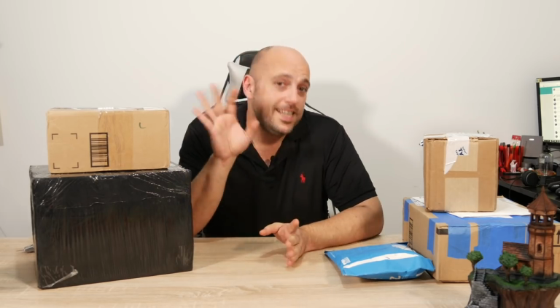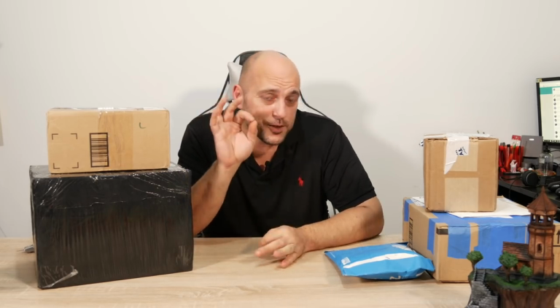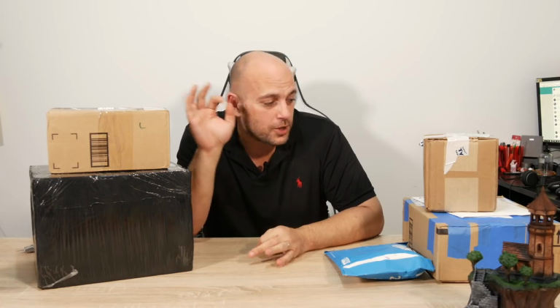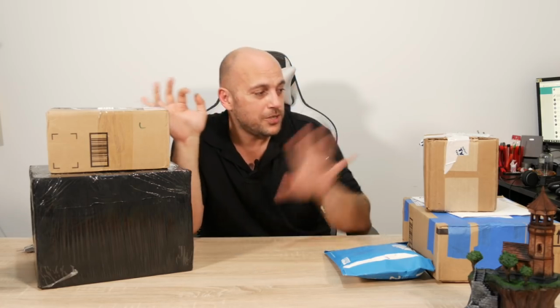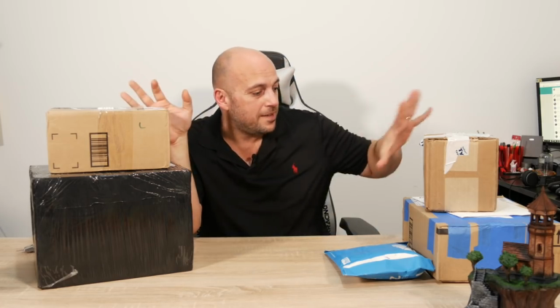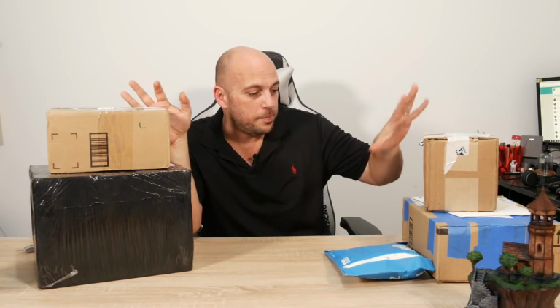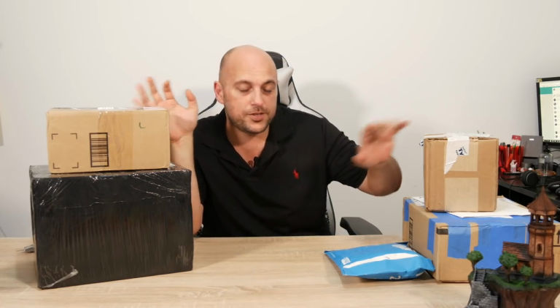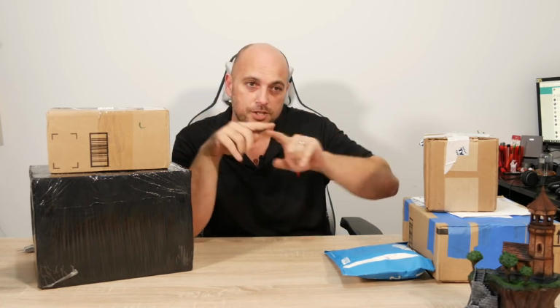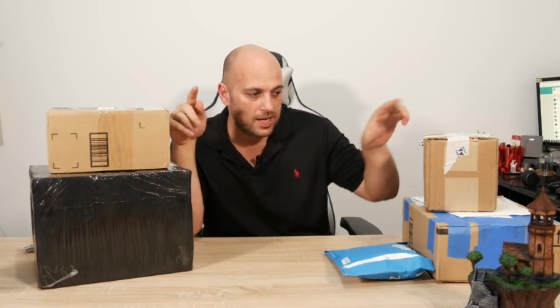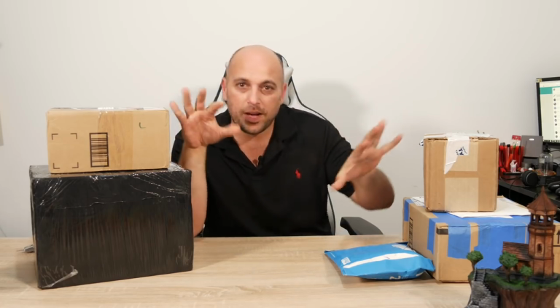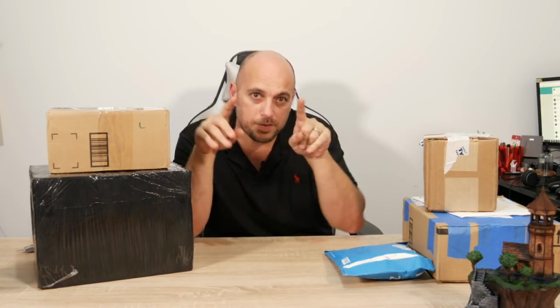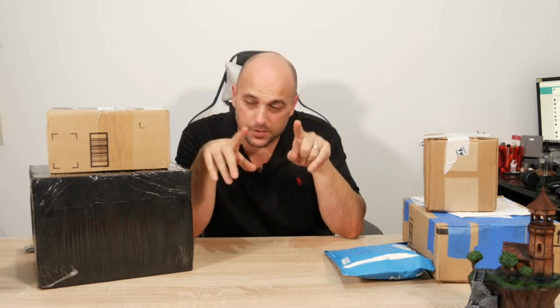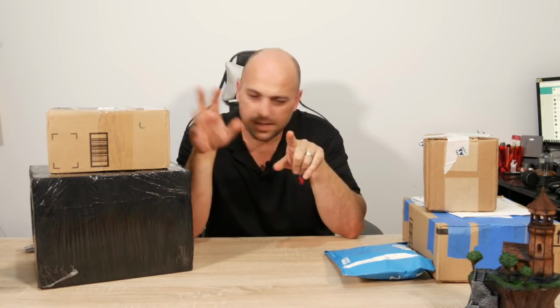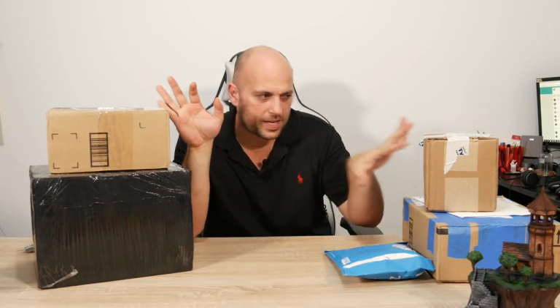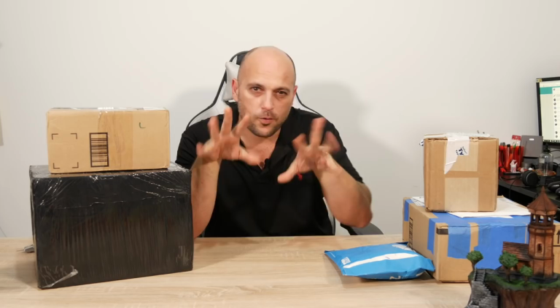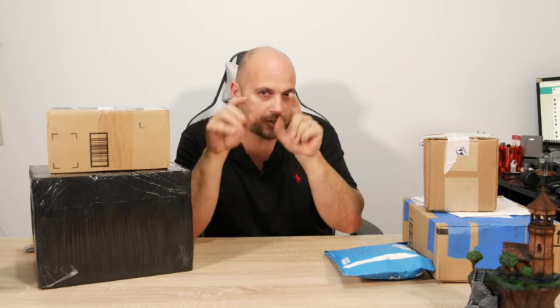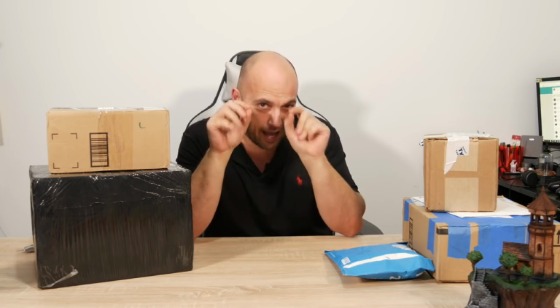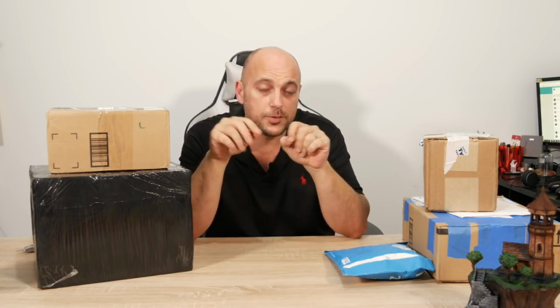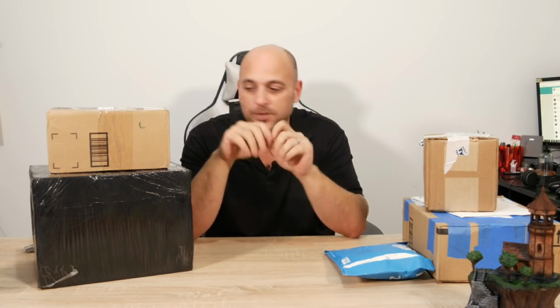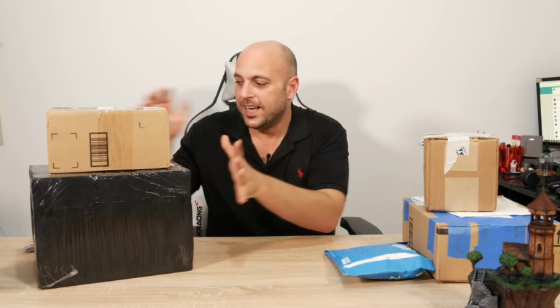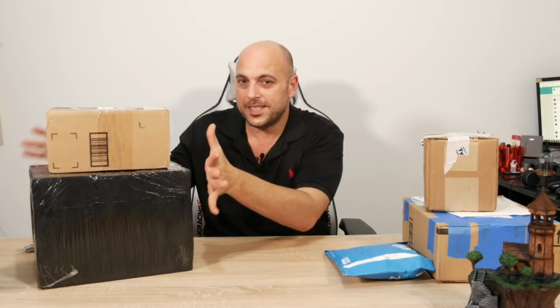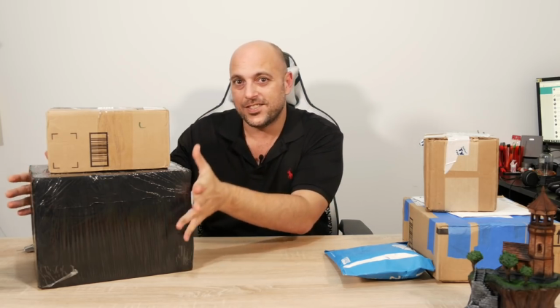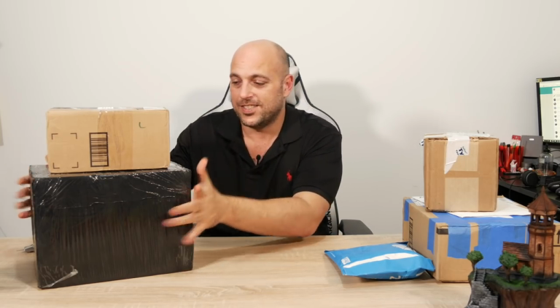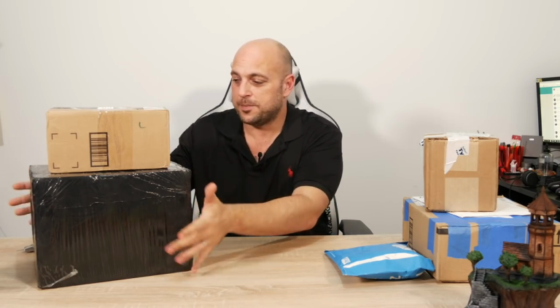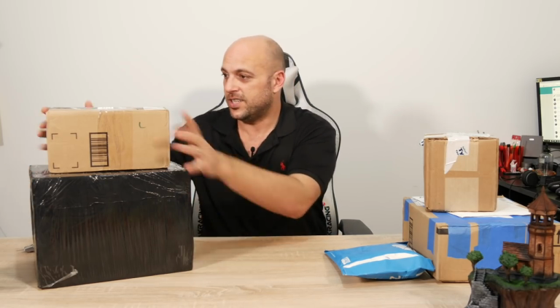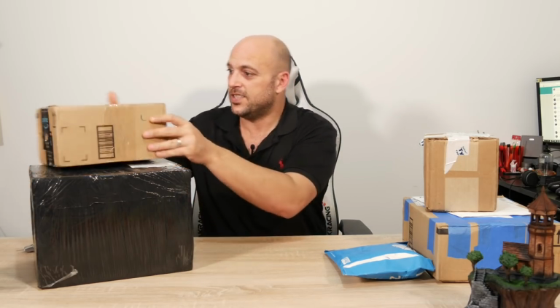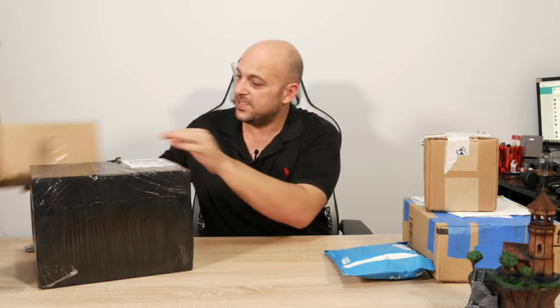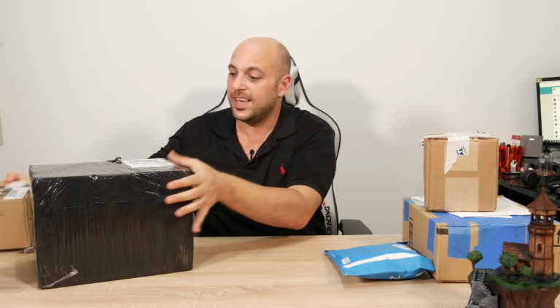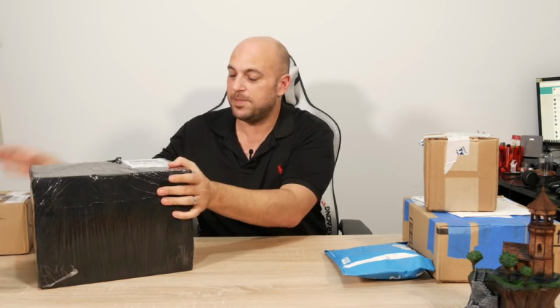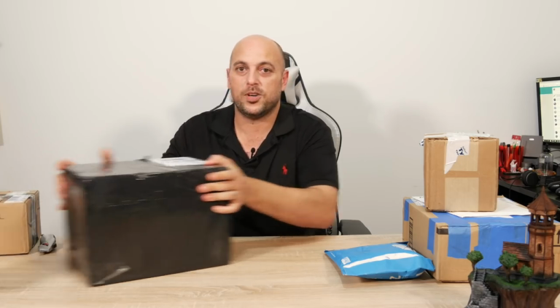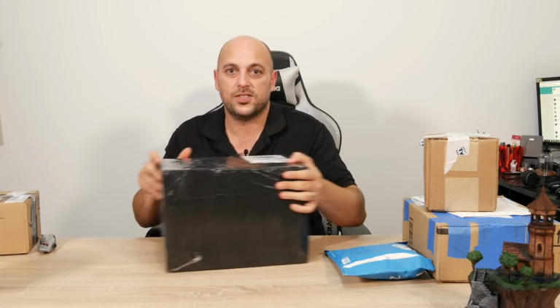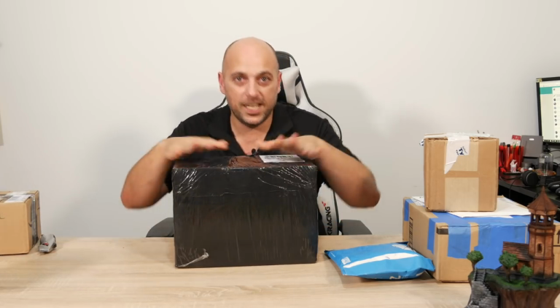But today is special. Not only do I have a few packages which don't have to do with the mural — I think there's like four packages that have to do with the mural — I received this black box right here.